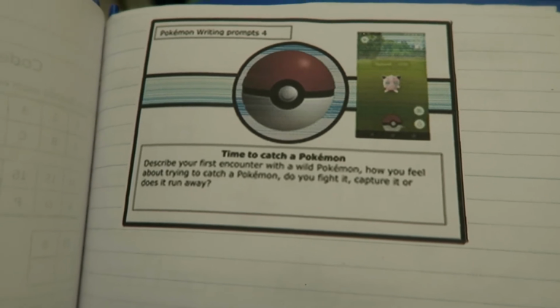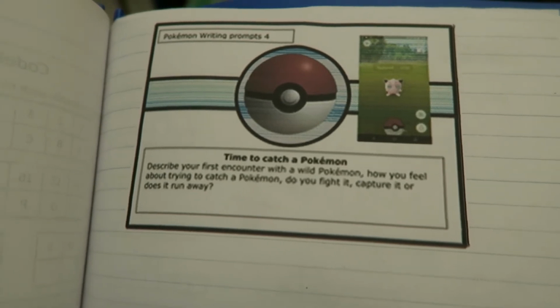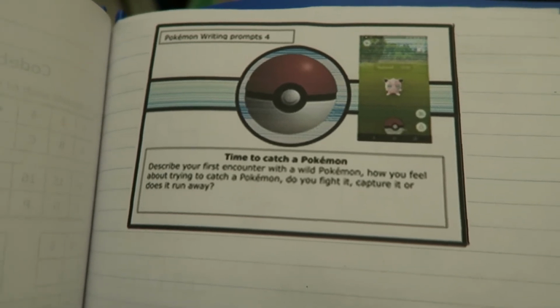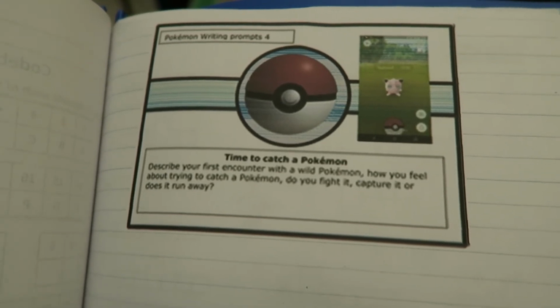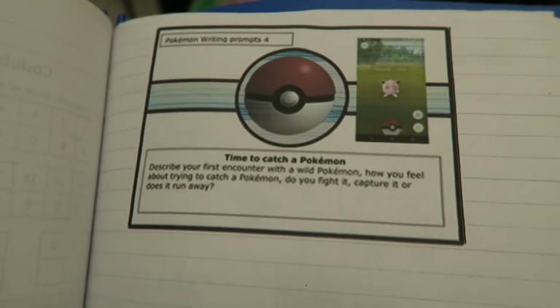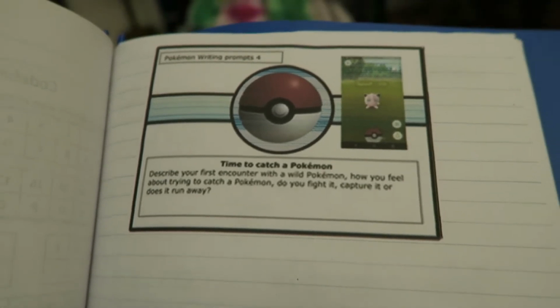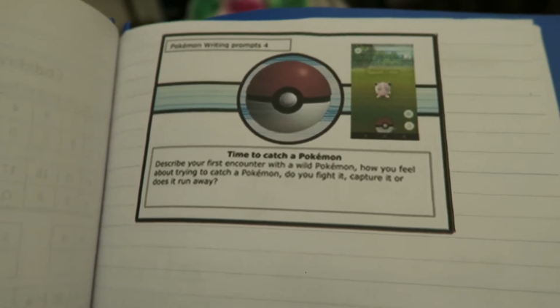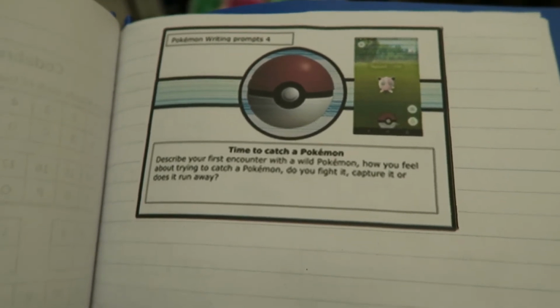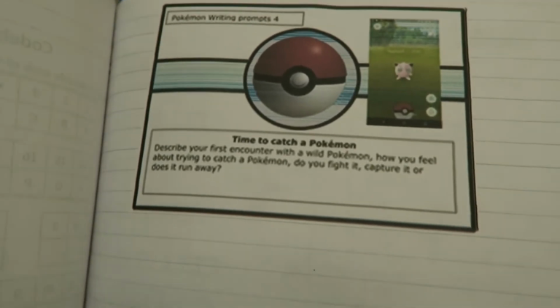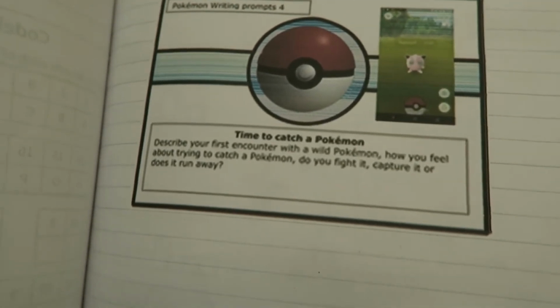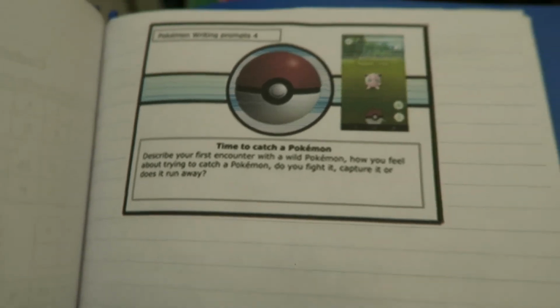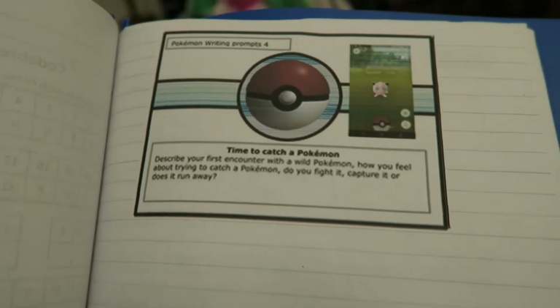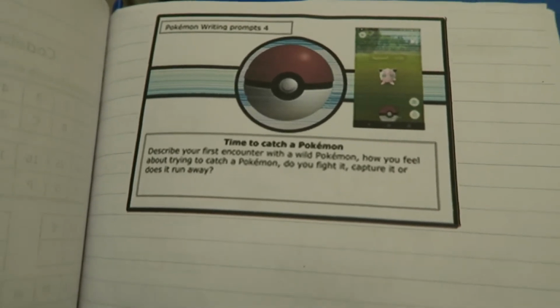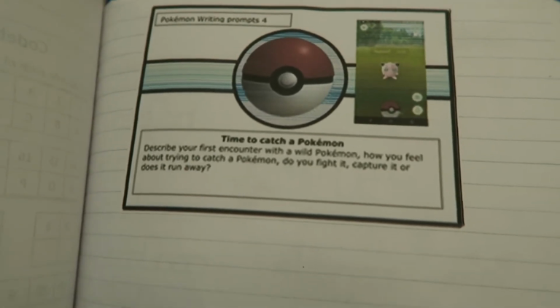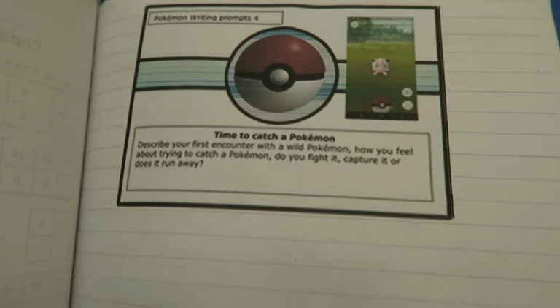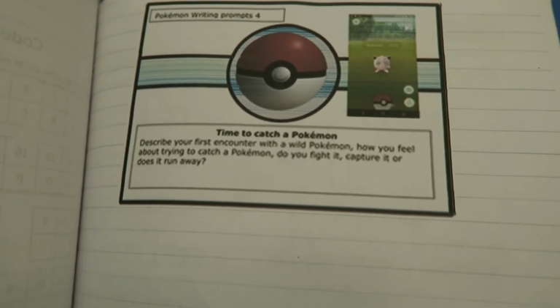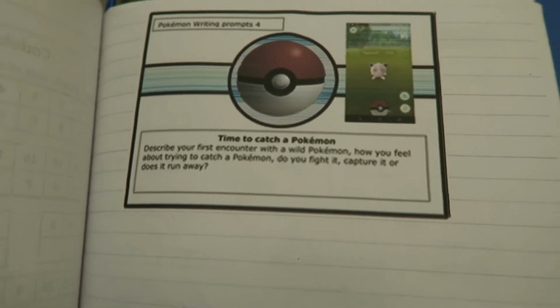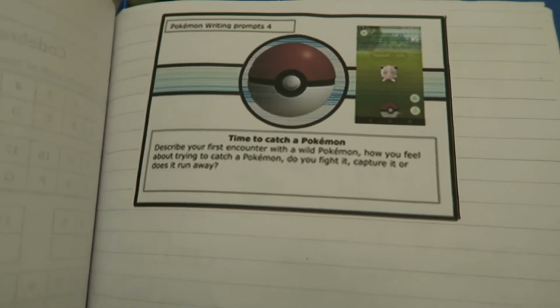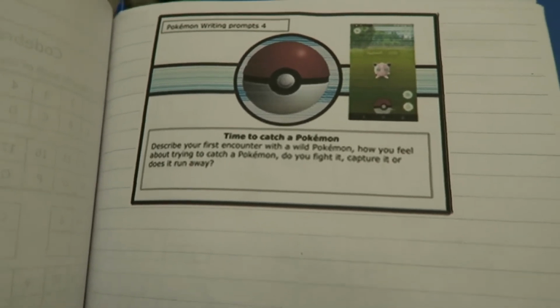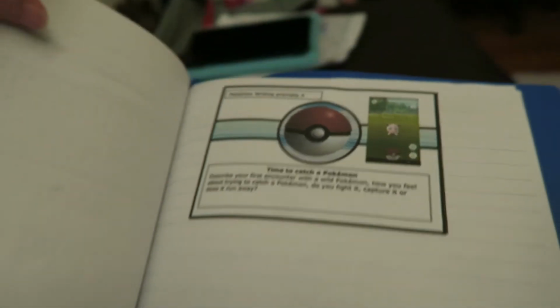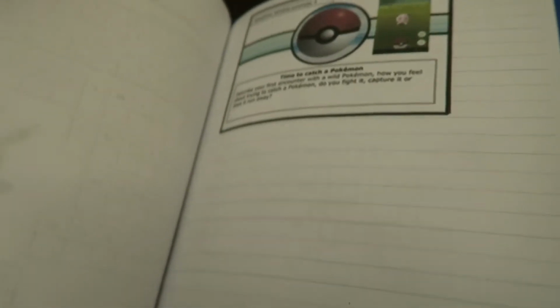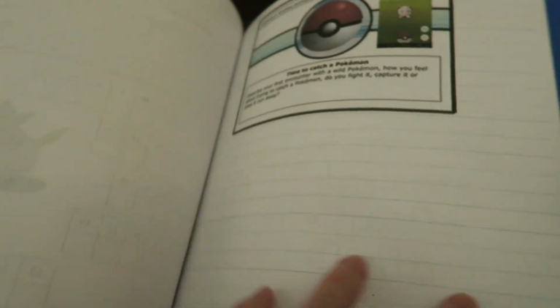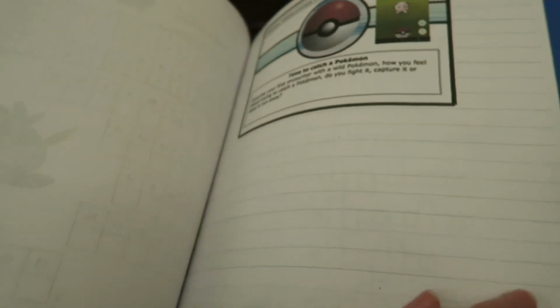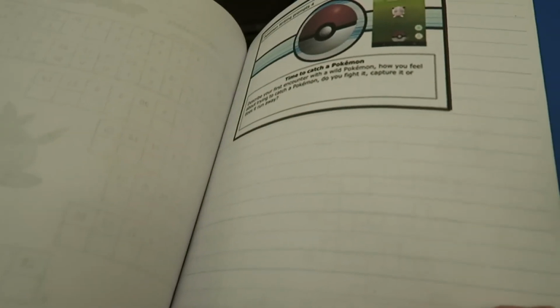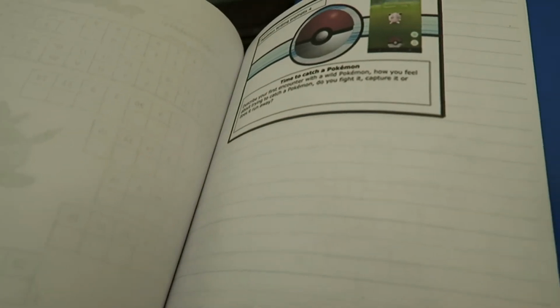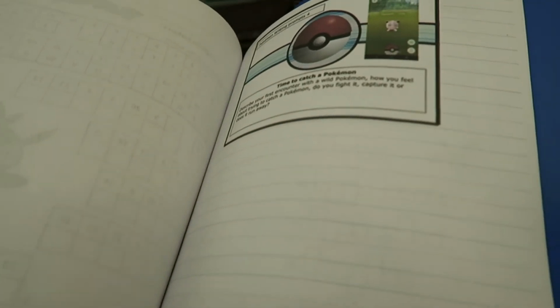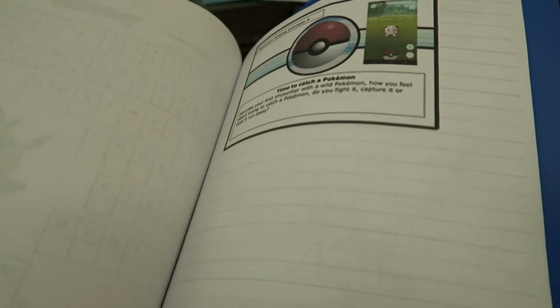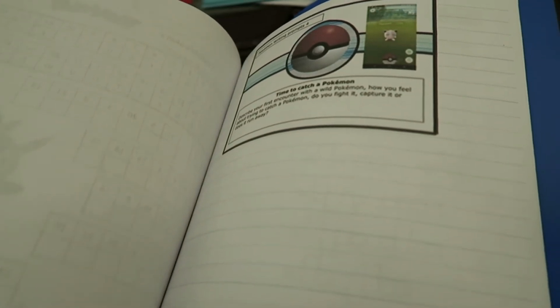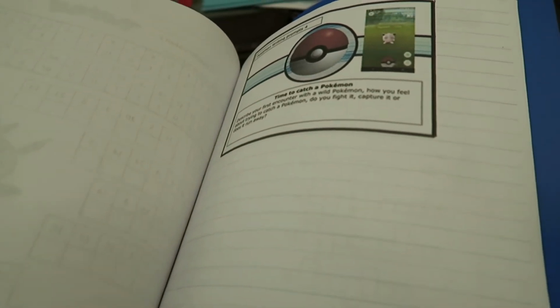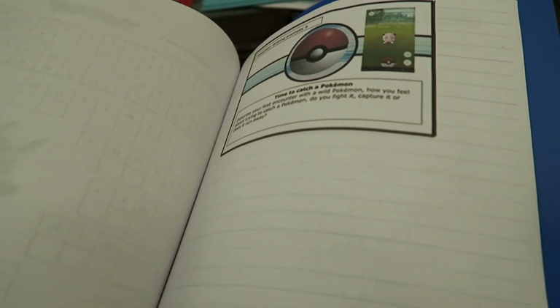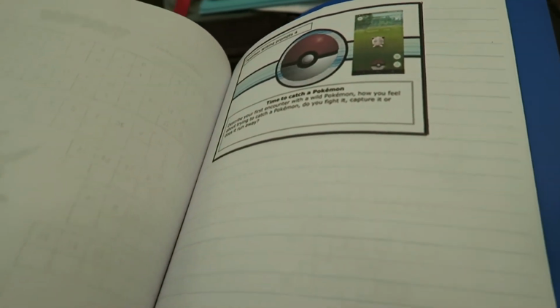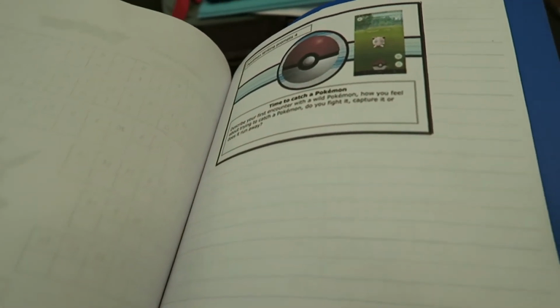Today's creative writing prompt is talking about catching a Pokémon for the first time — how they would feel about it, would they fight it, capture it, does it run away. Just be creative about how they think their first time catching a Pokémon would go as a Pokémon trainer.